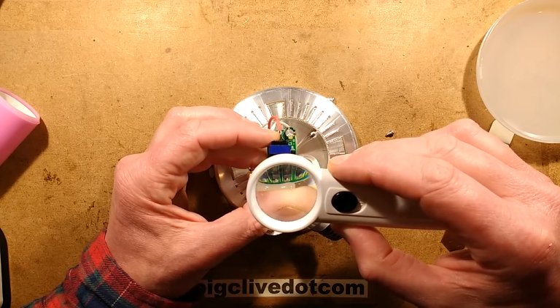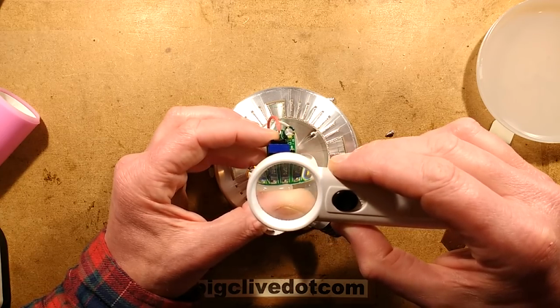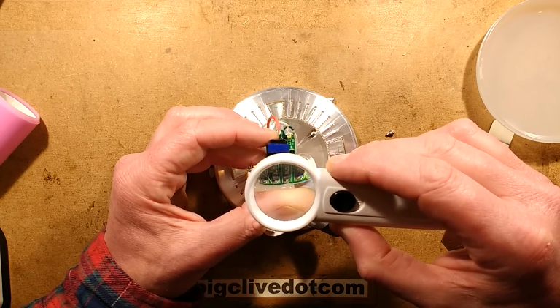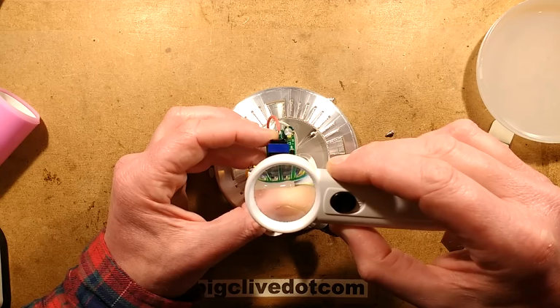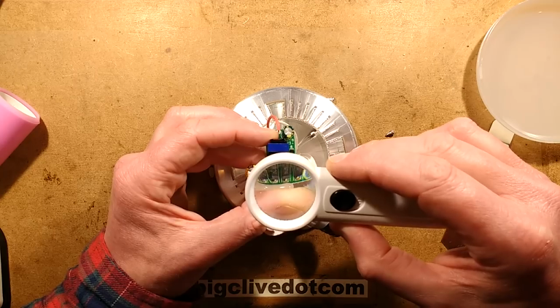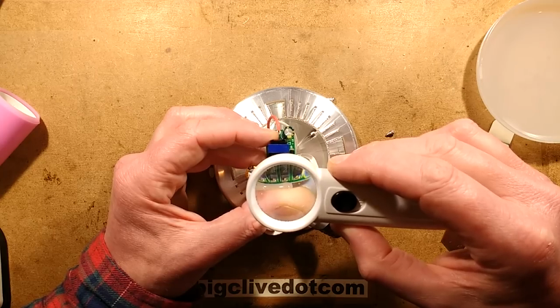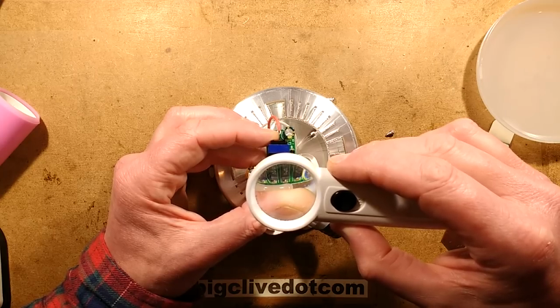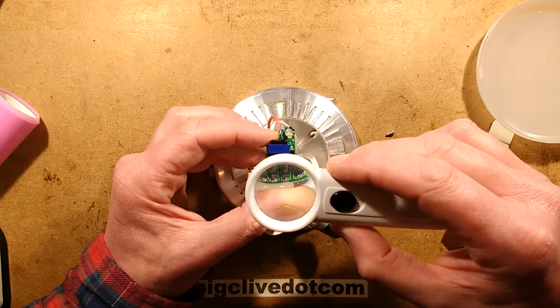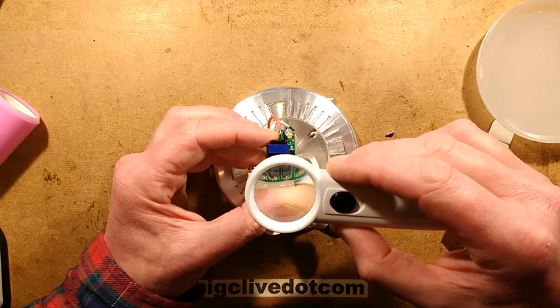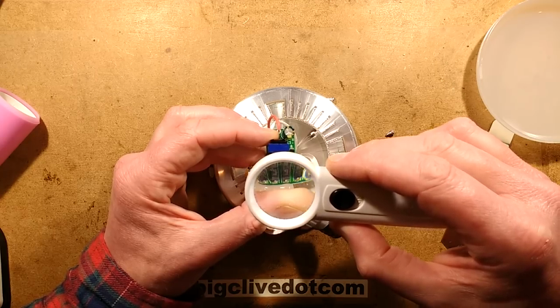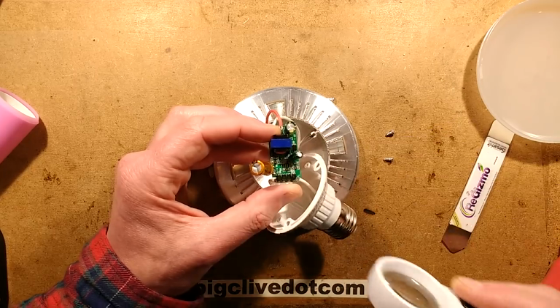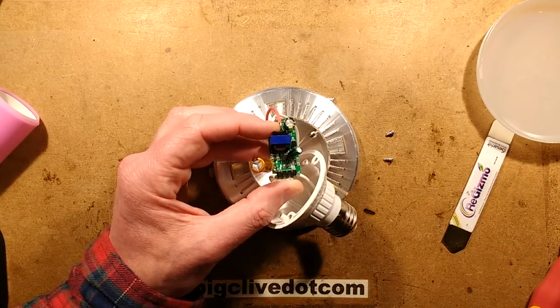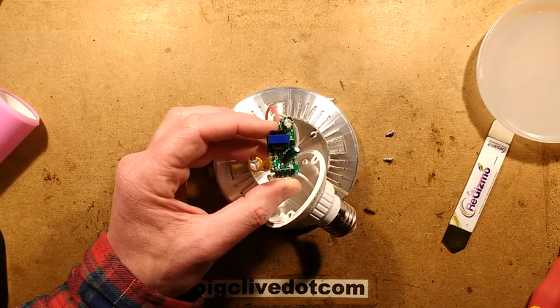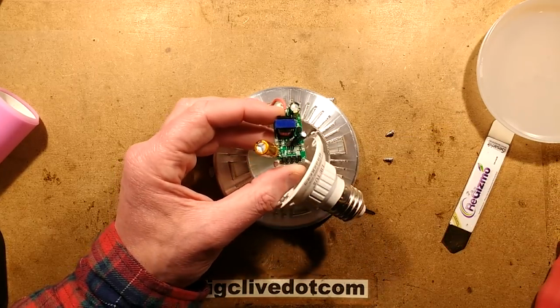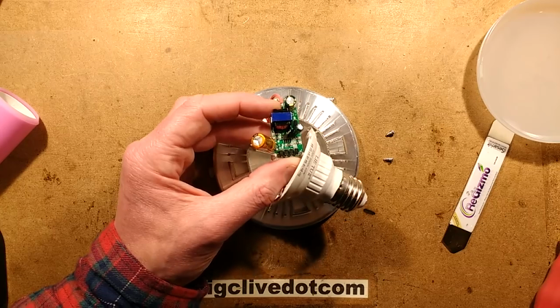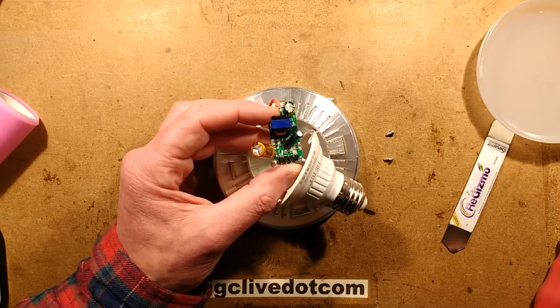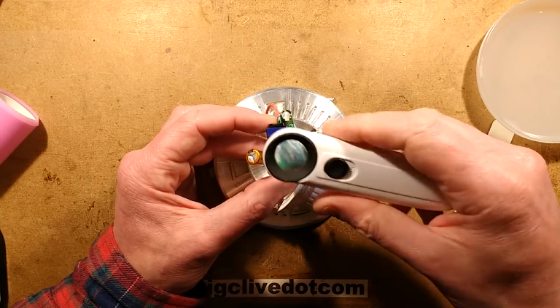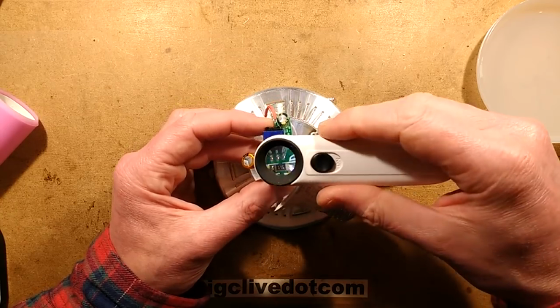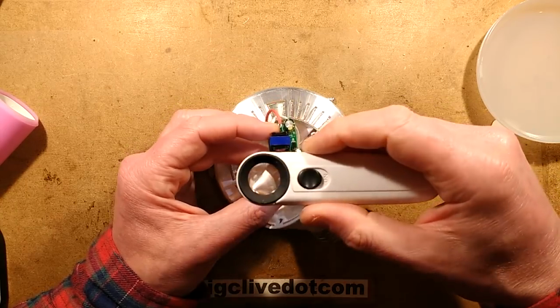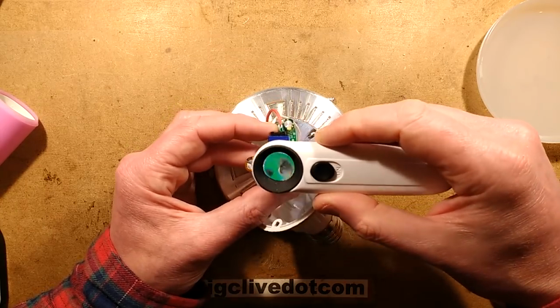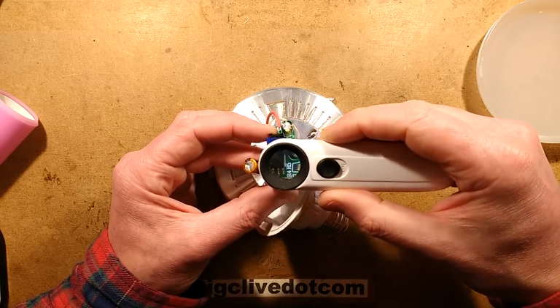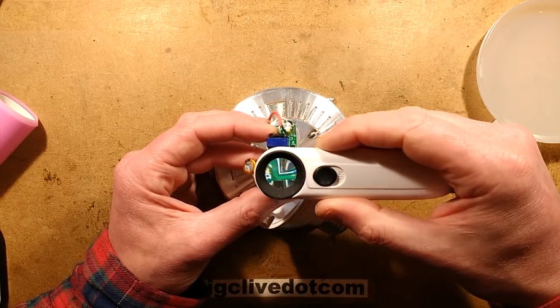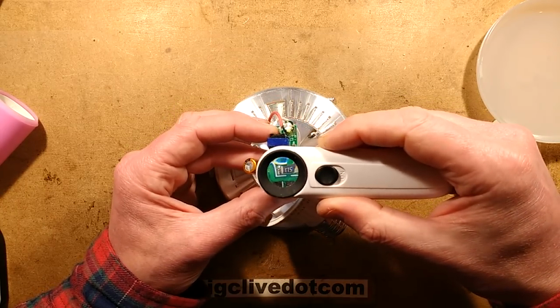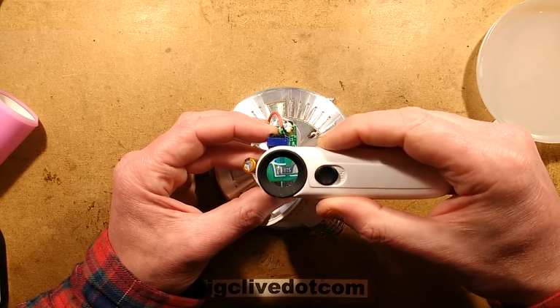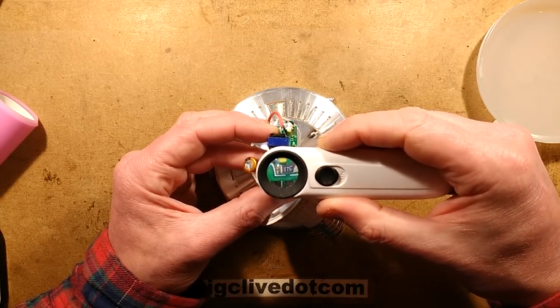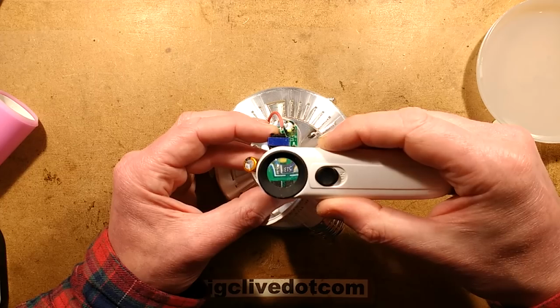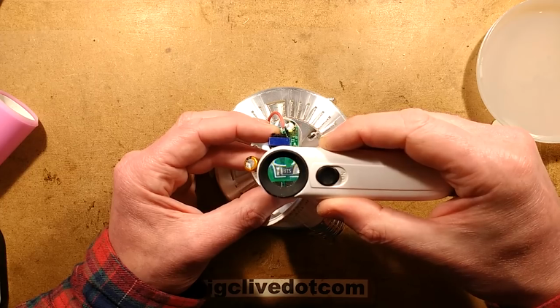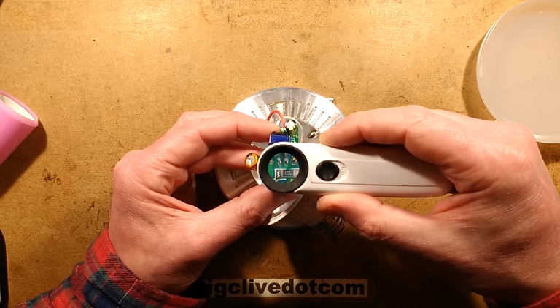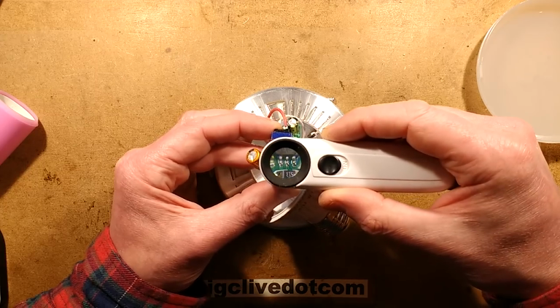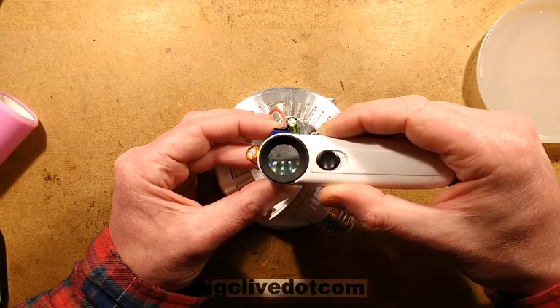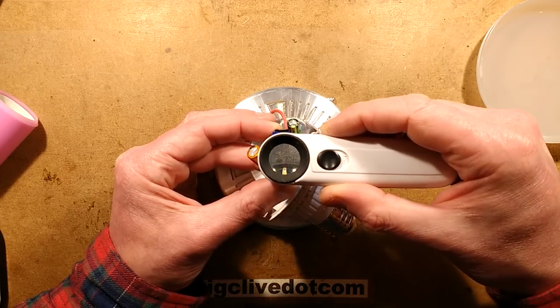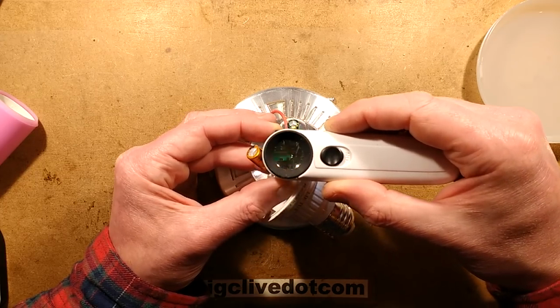9504... S... B. Let me get the bigger magnifier in — sorry, I know I'm not showing you what I'm seeing here. 9504SB. I'm not sure if you're actually going to see that.